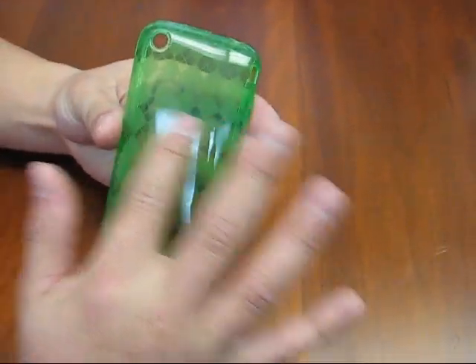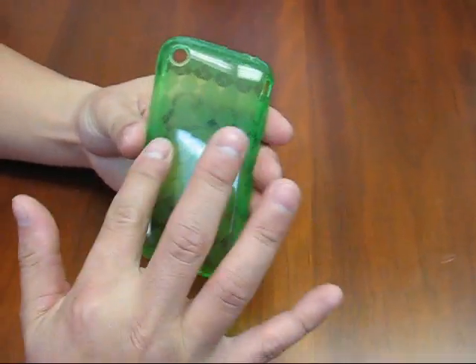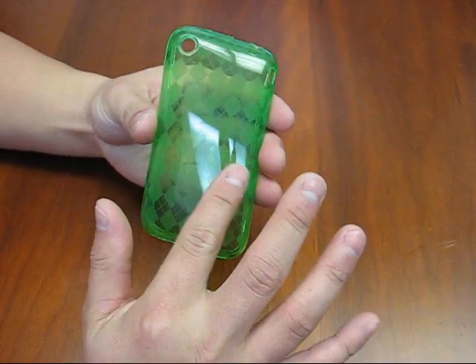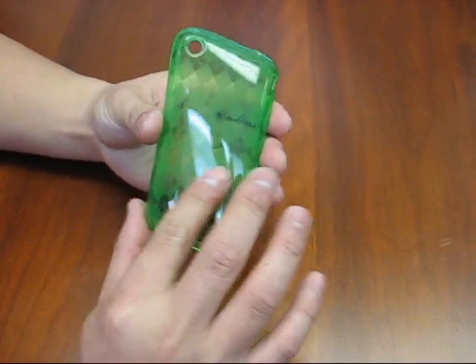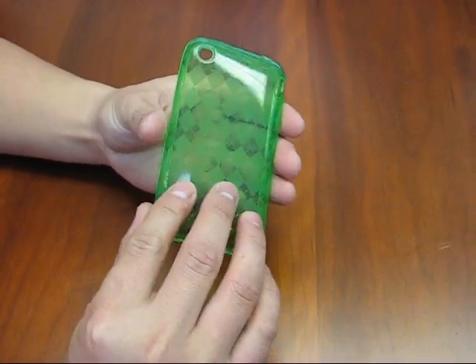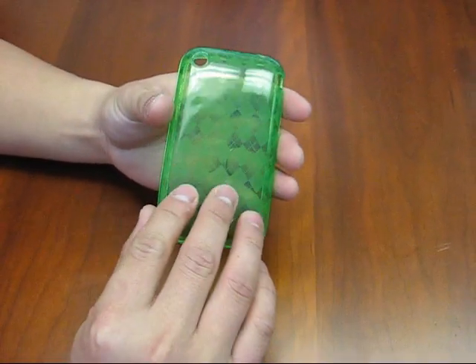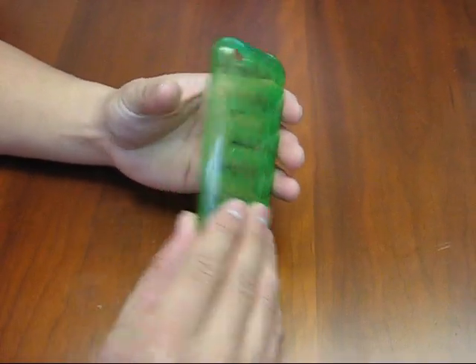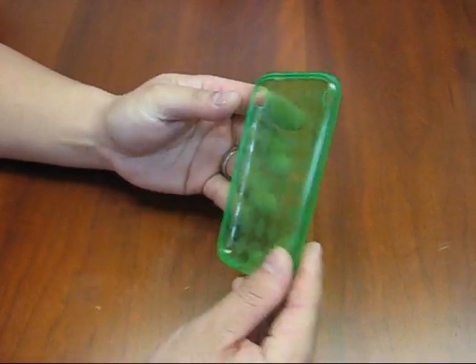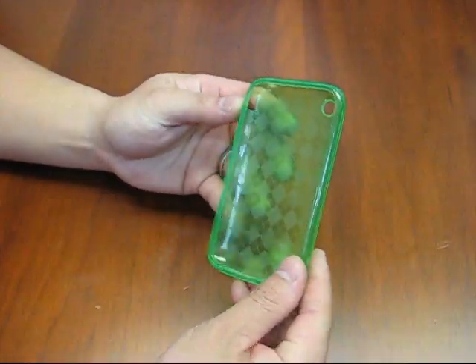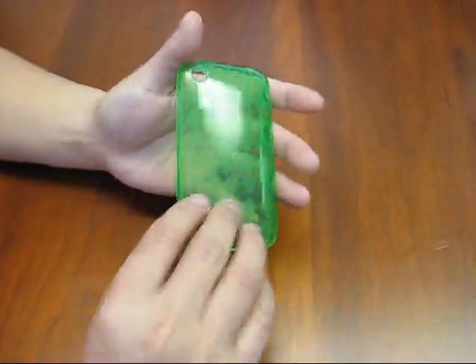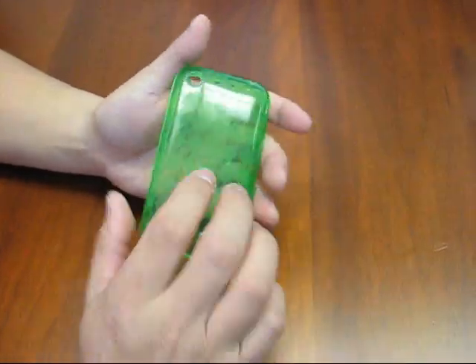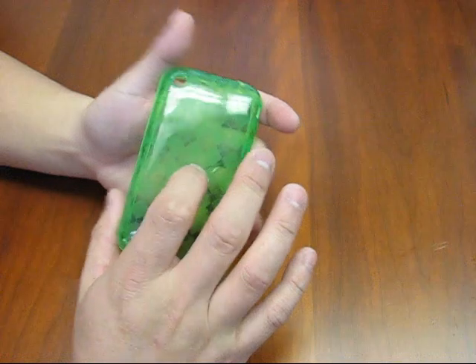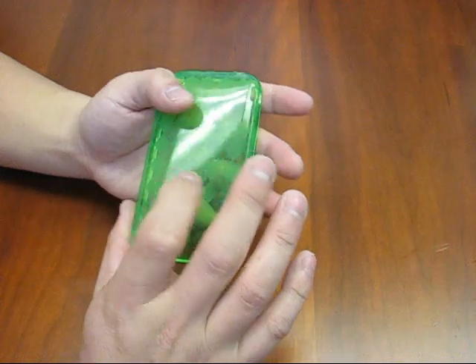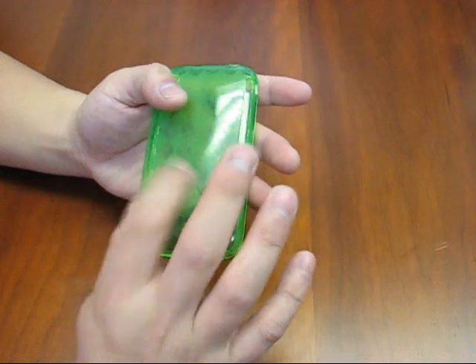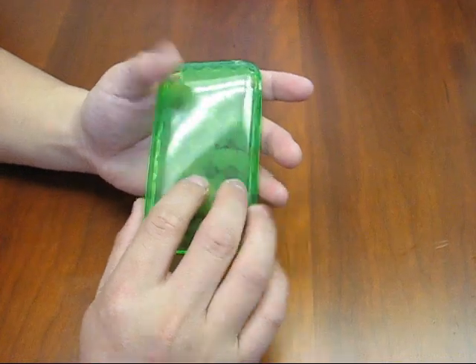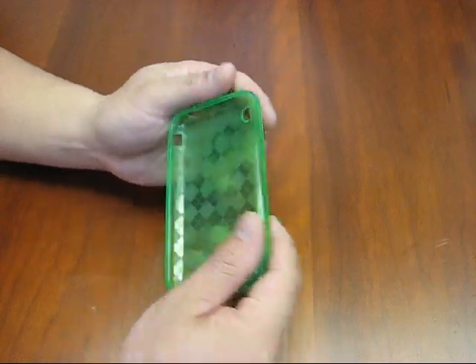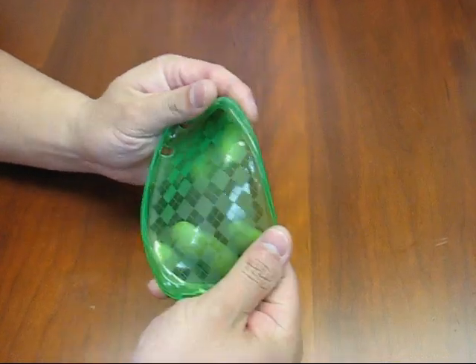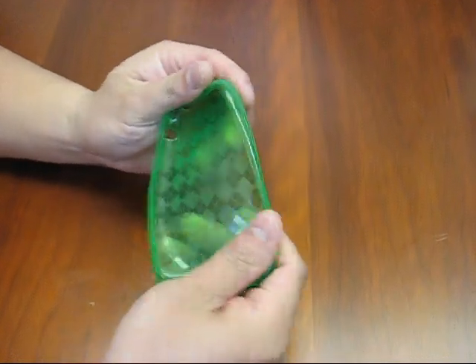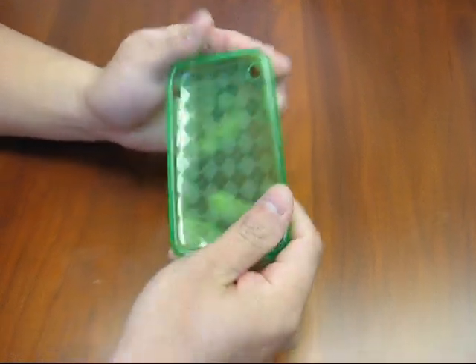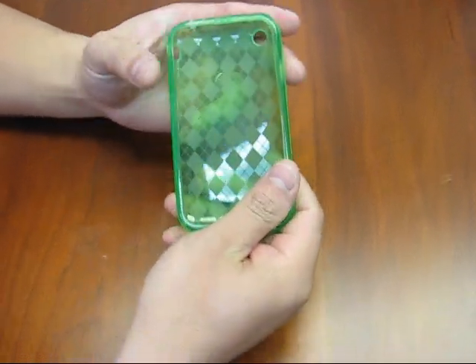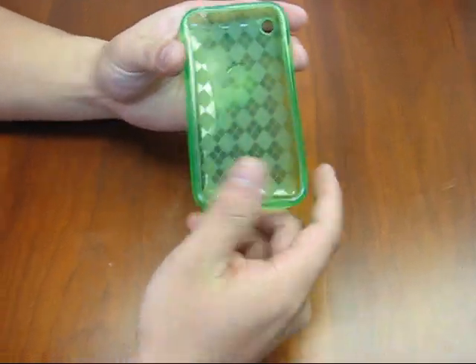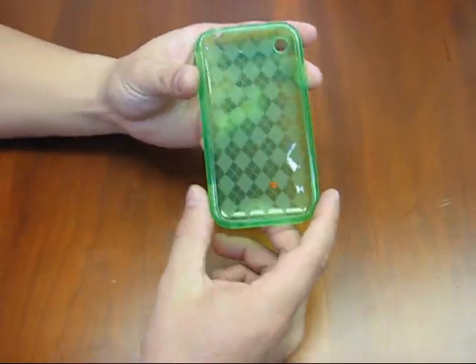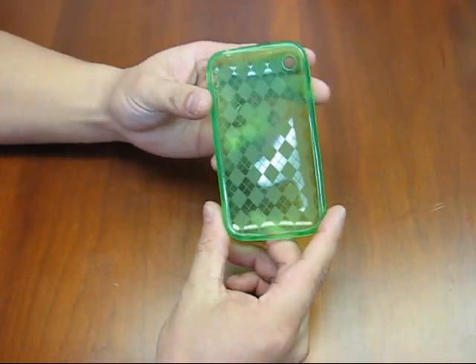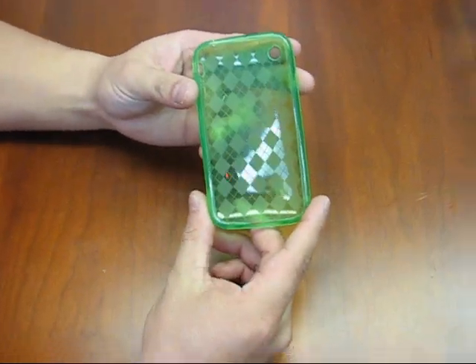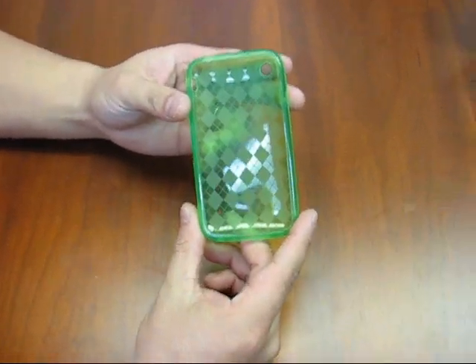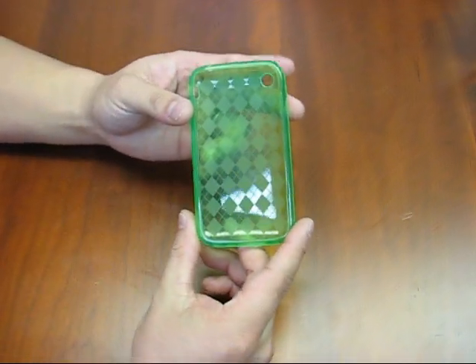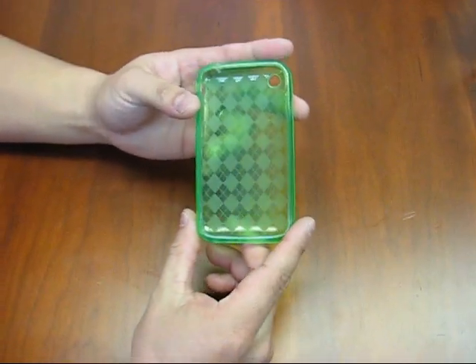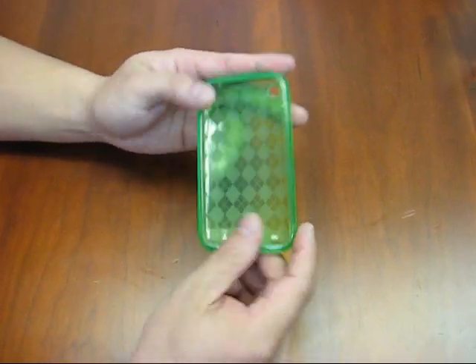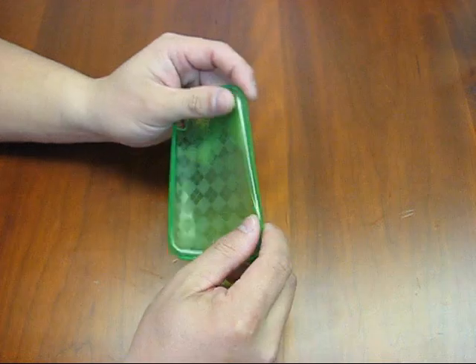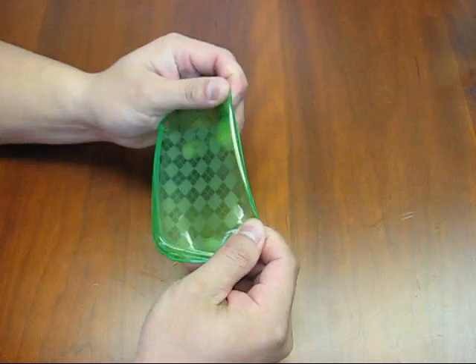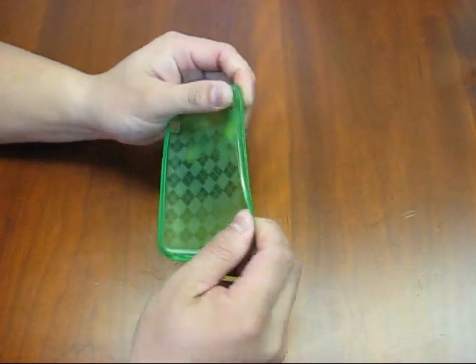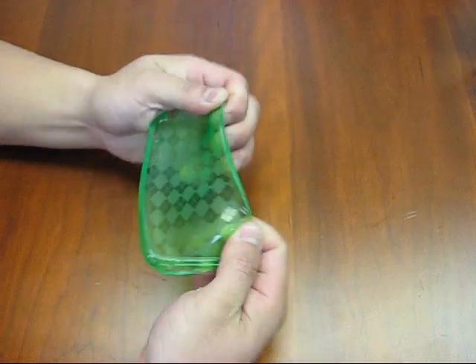This is made with a grade A thermoplastic polyurethane material. This case is very easy to install and take off. It is tear resistant and will not stretch out of shape.